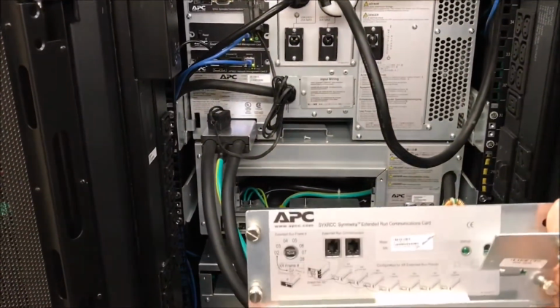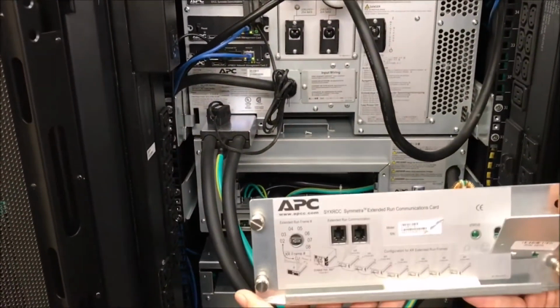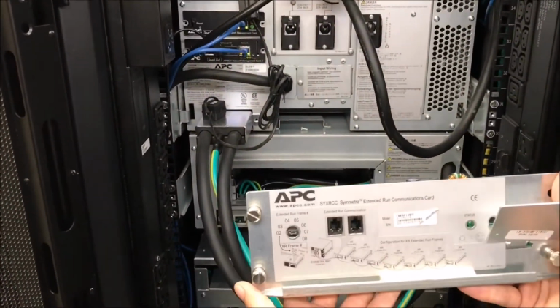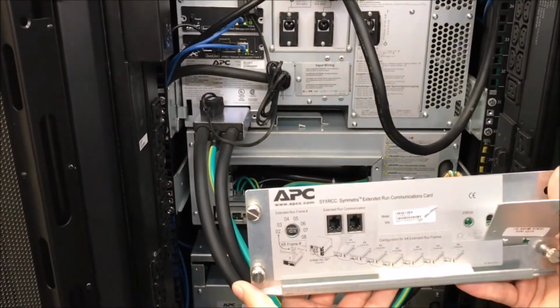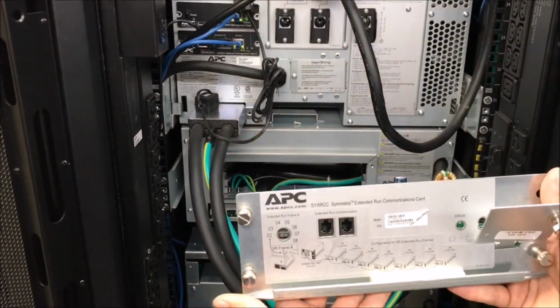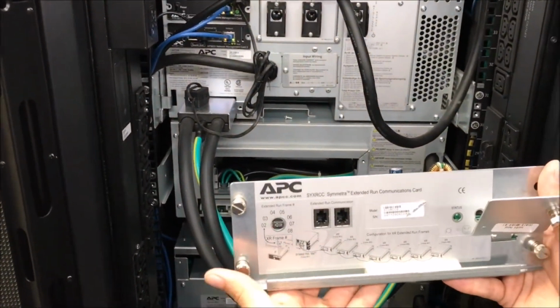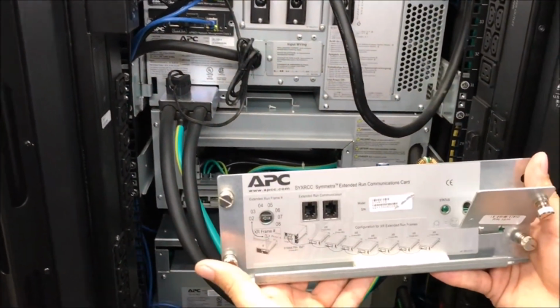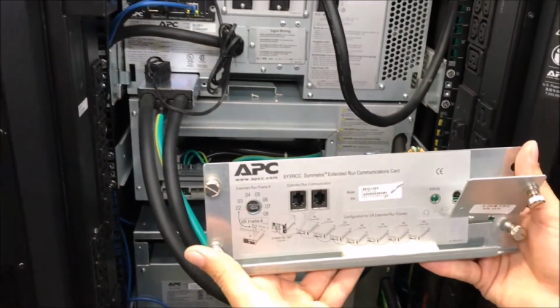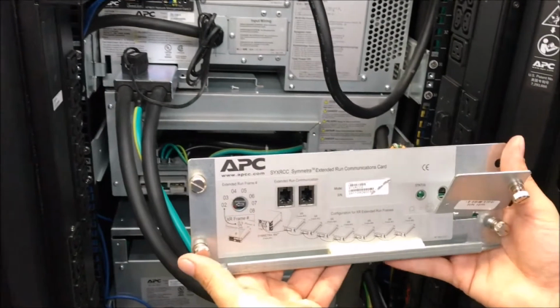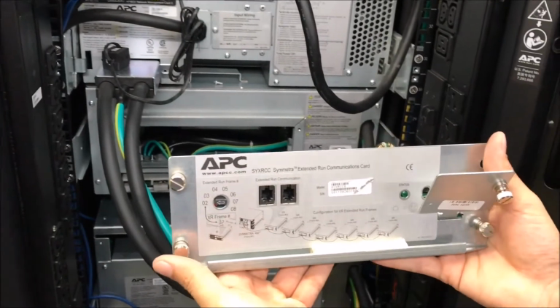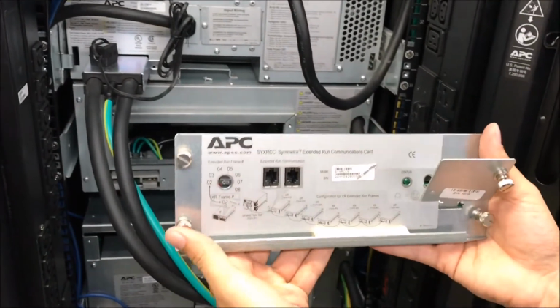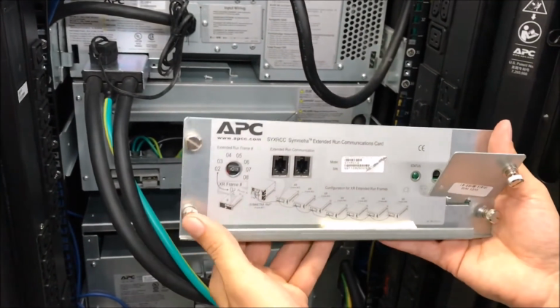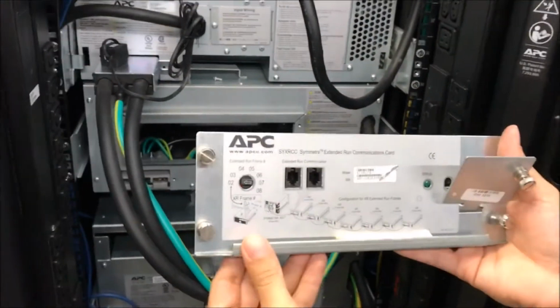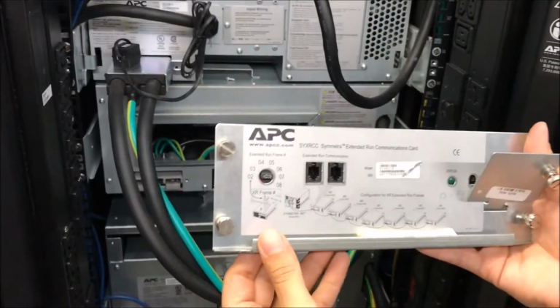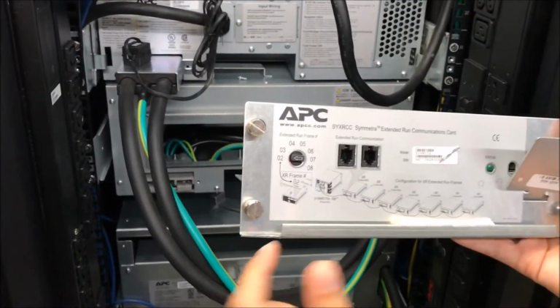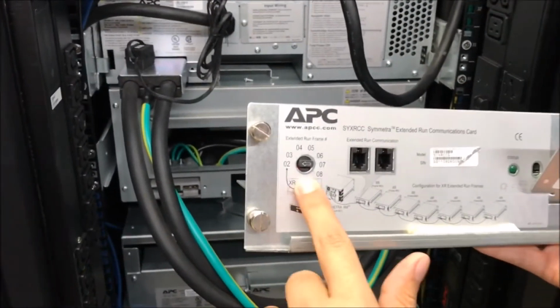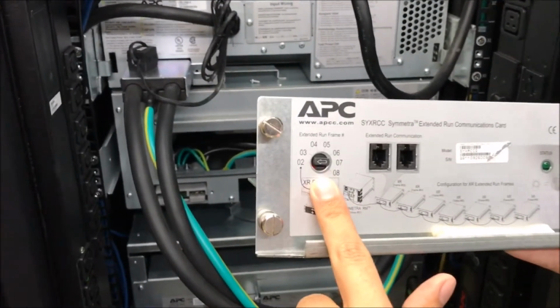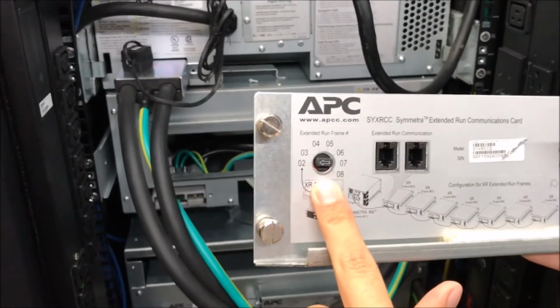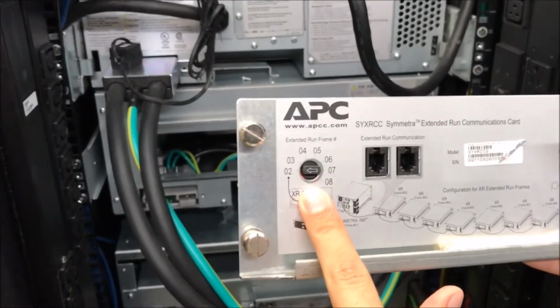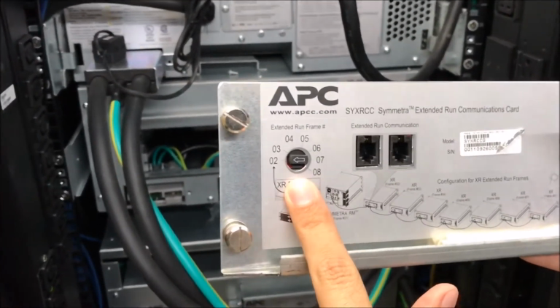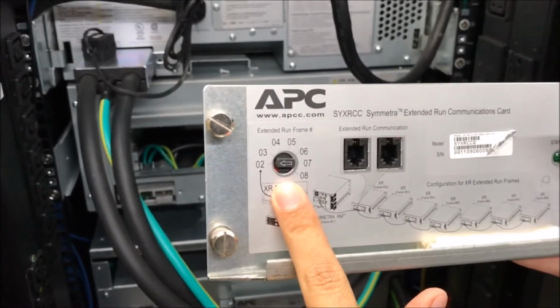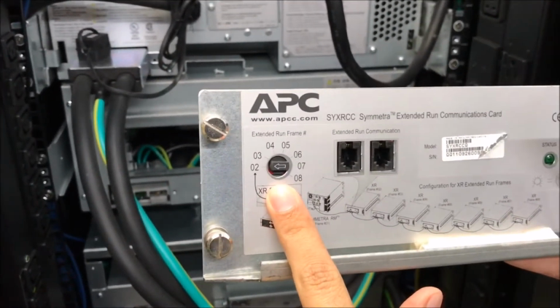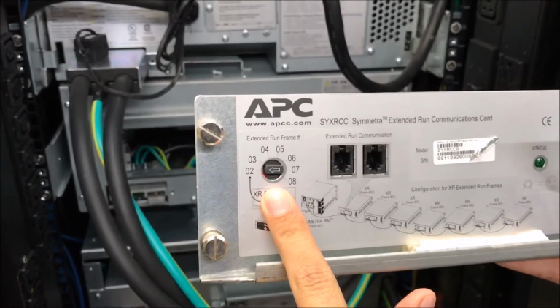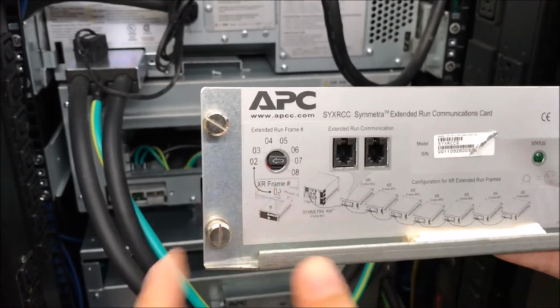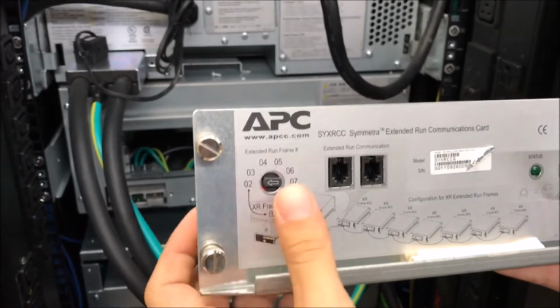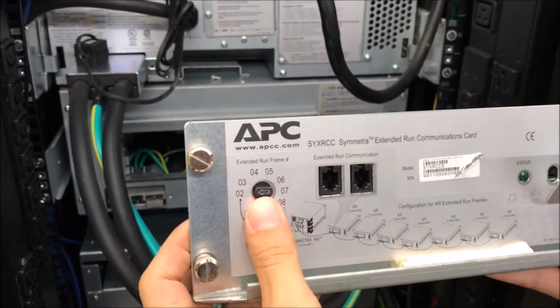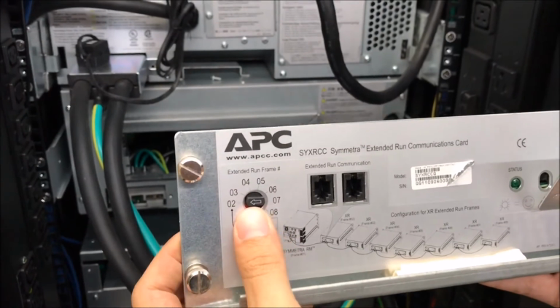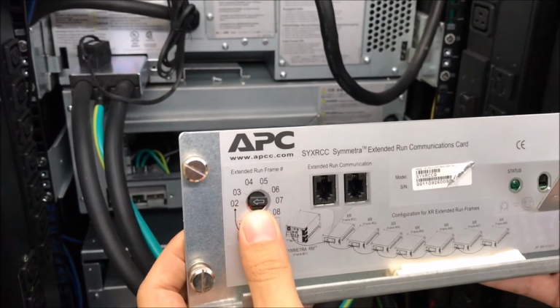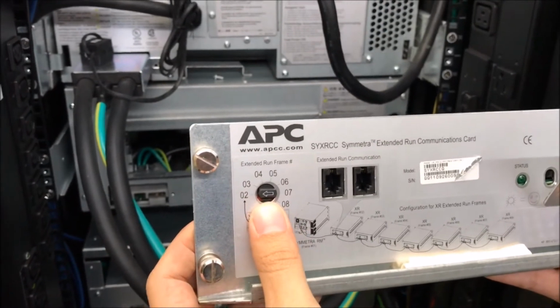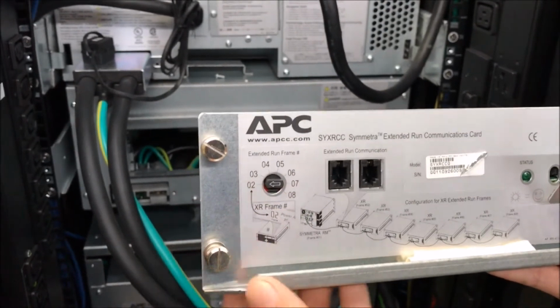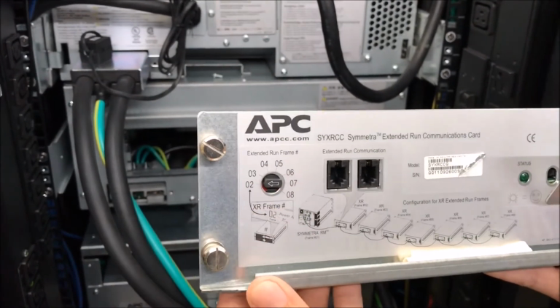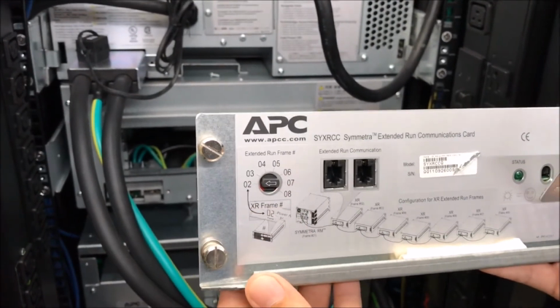Before you insert the new communication card, make sure that you set it to the correct position. If this is the only frame, the first position should be 0-2.